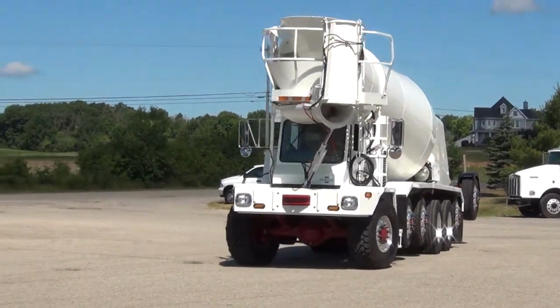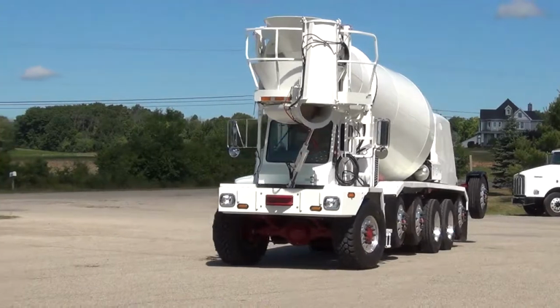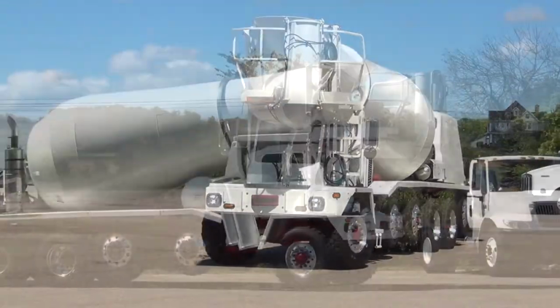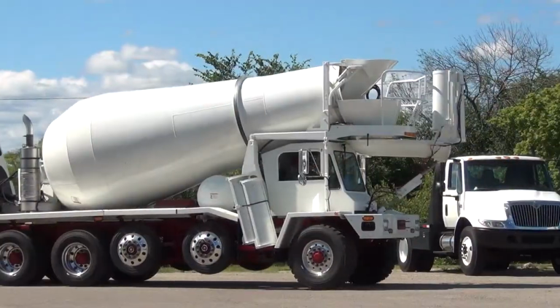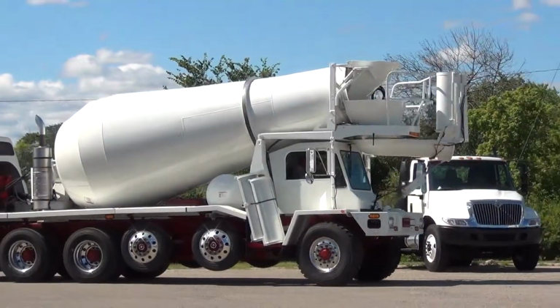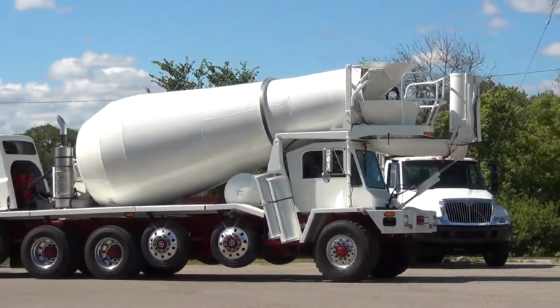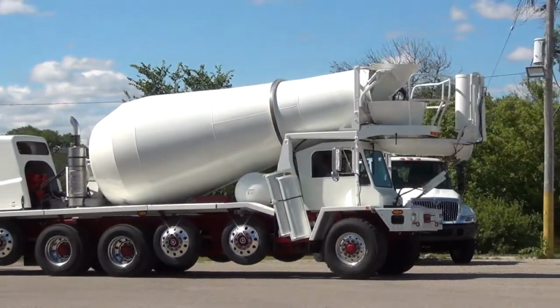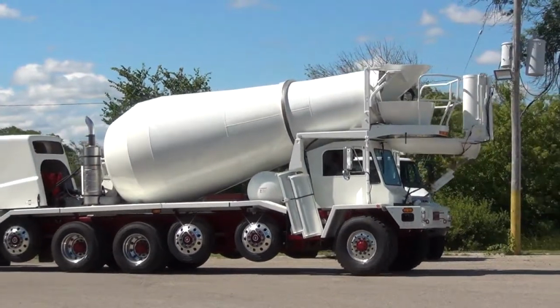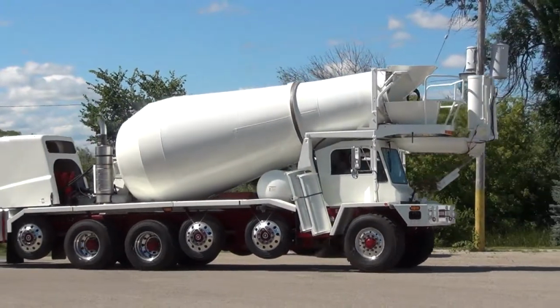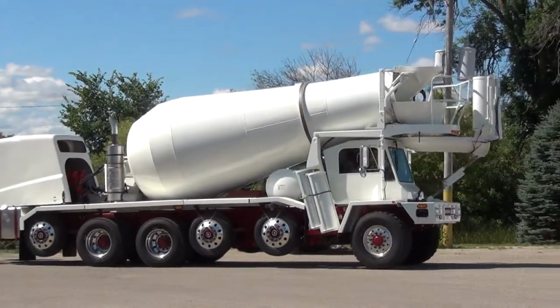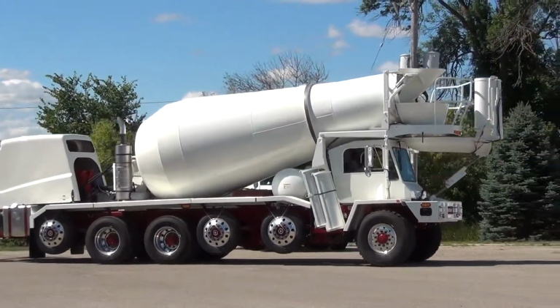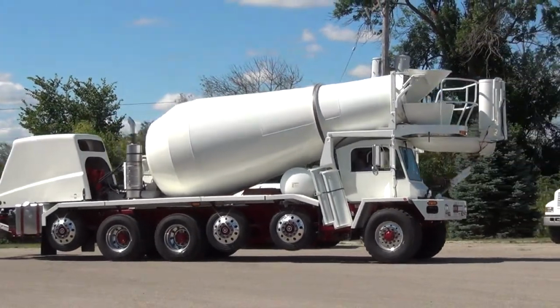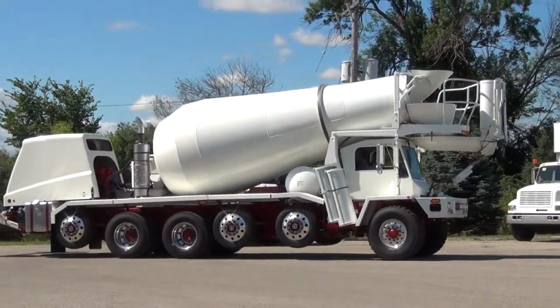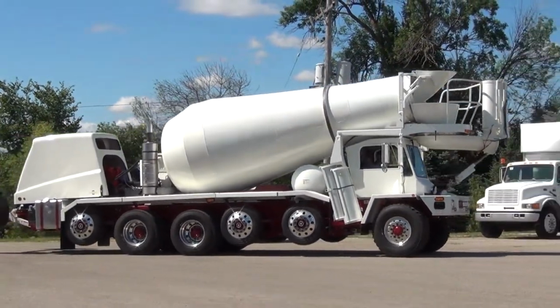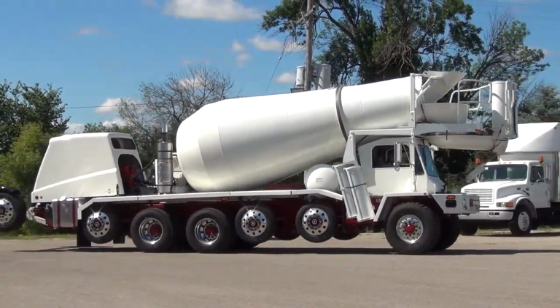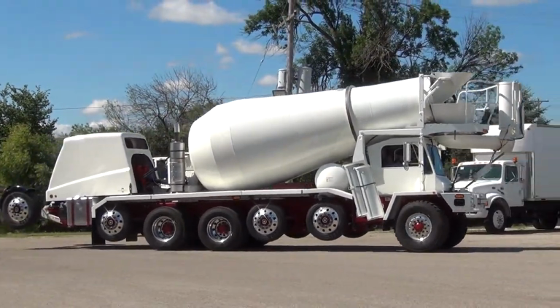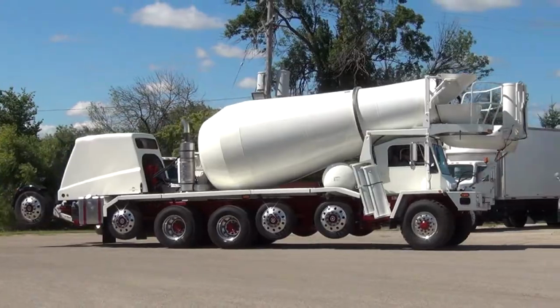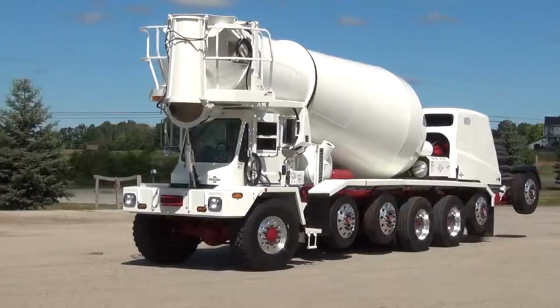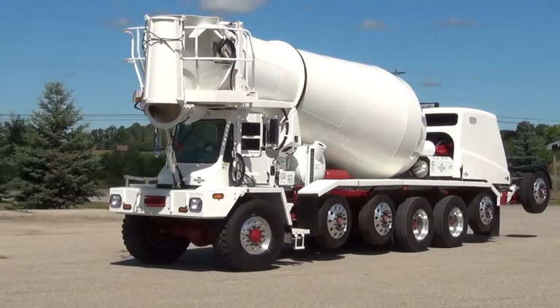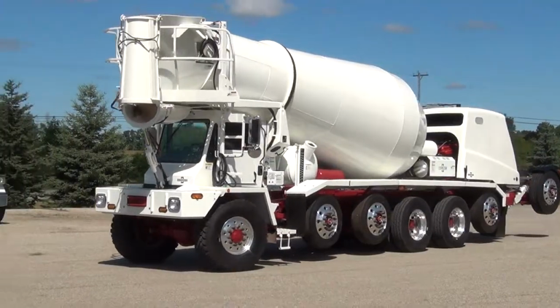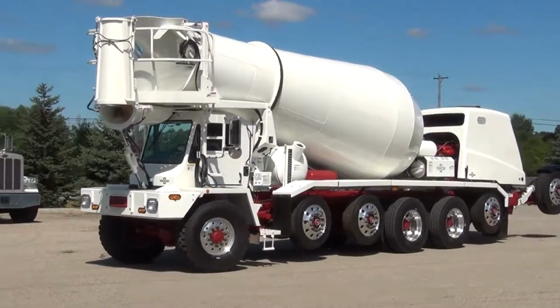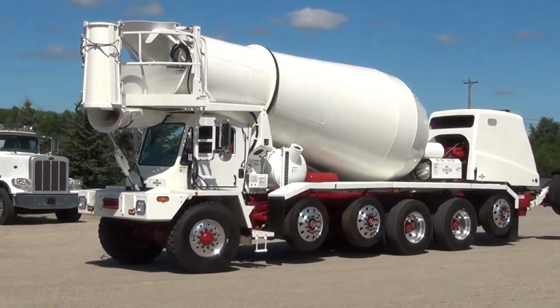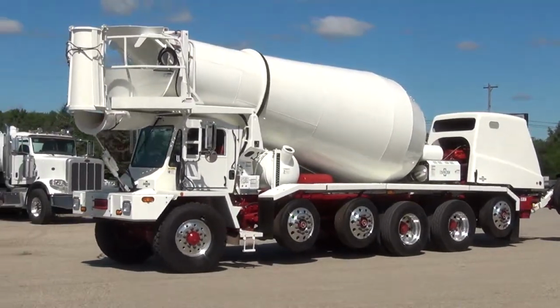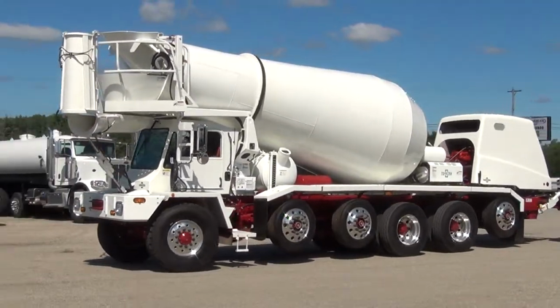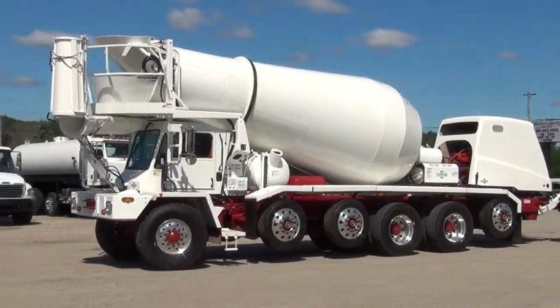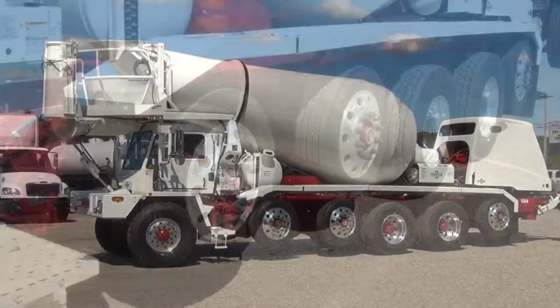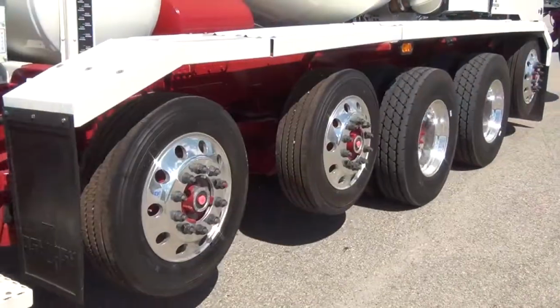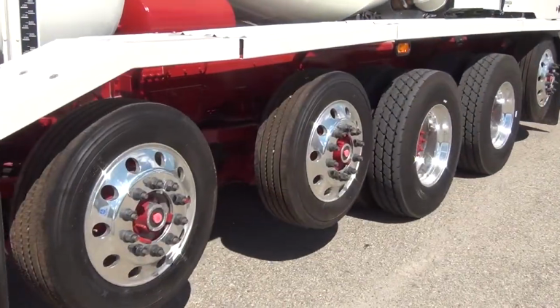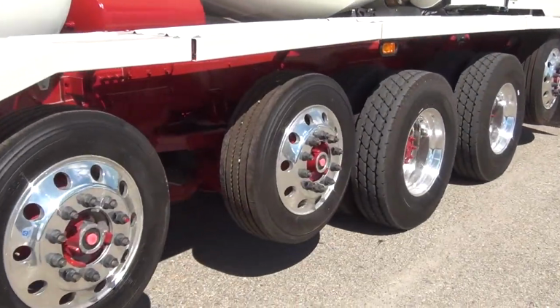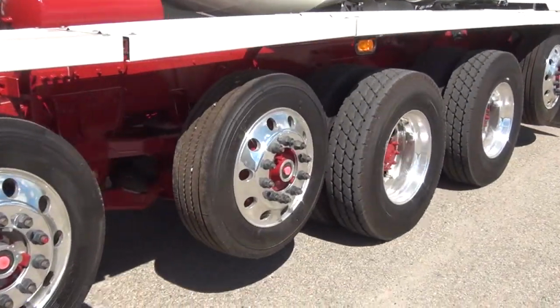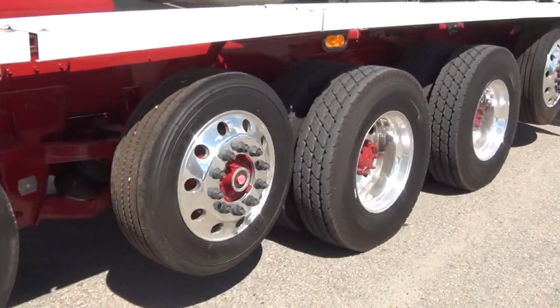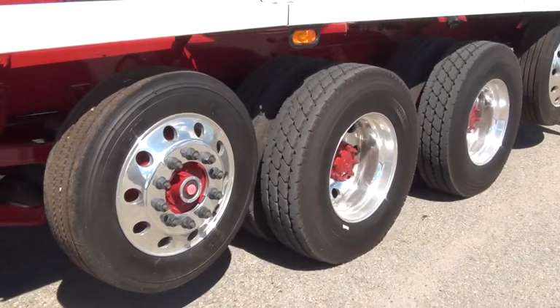Powering its 7 axles is the Cummins ISX engine. It has the Allison RDS 4500 6-speed automatic transmission. It also has new Virgin Tires.